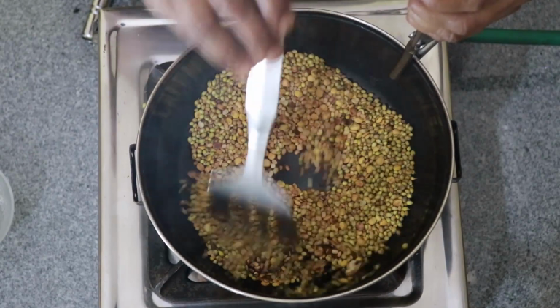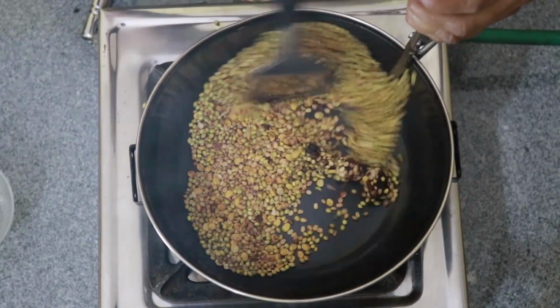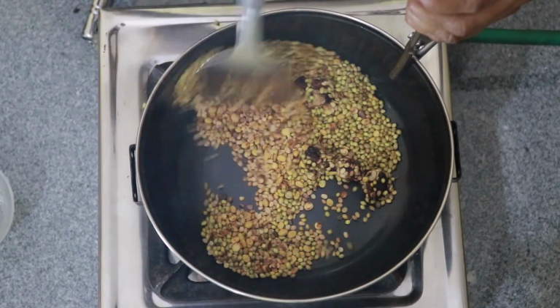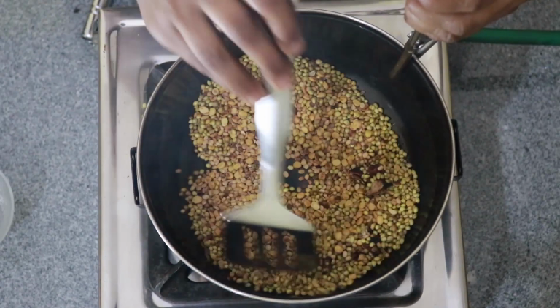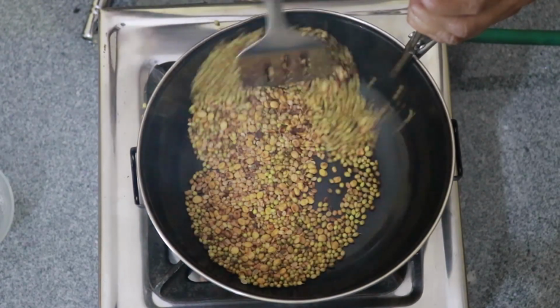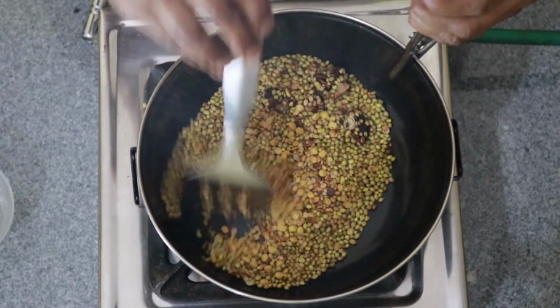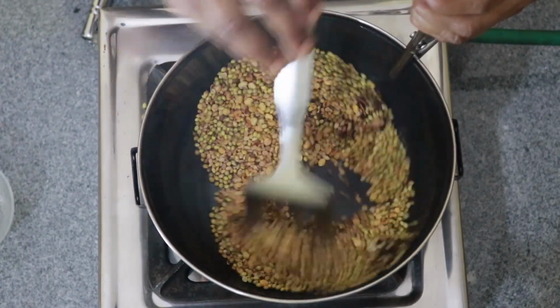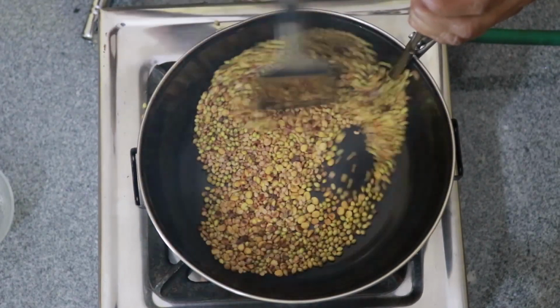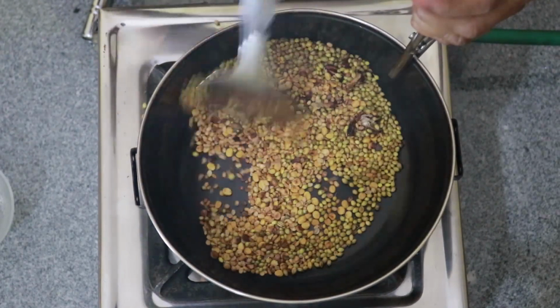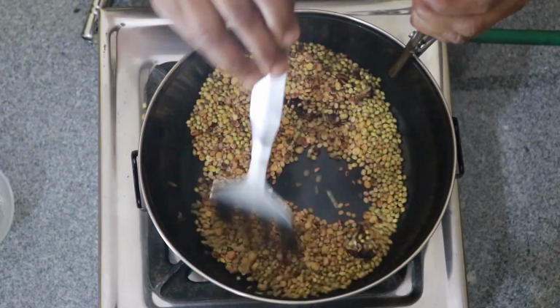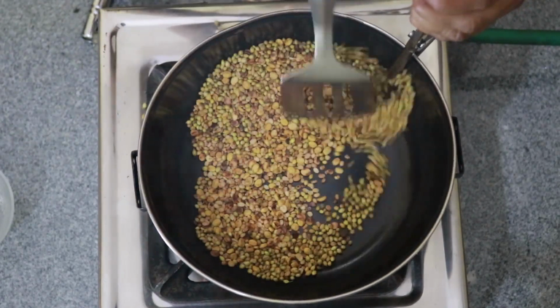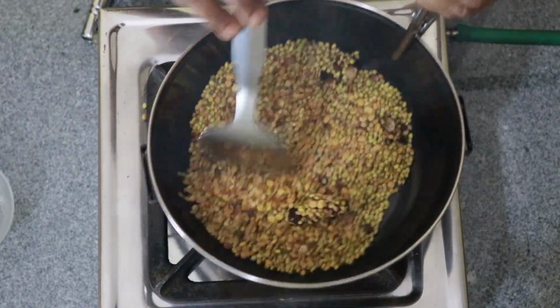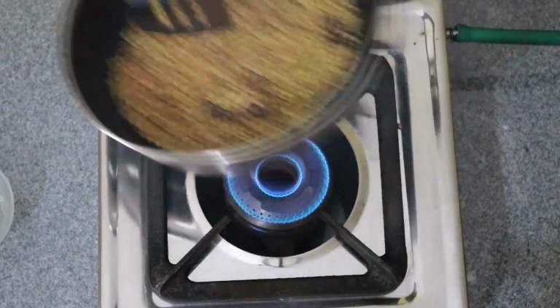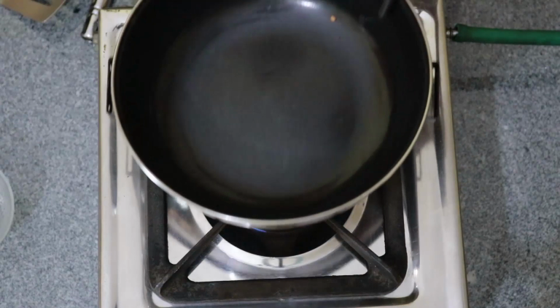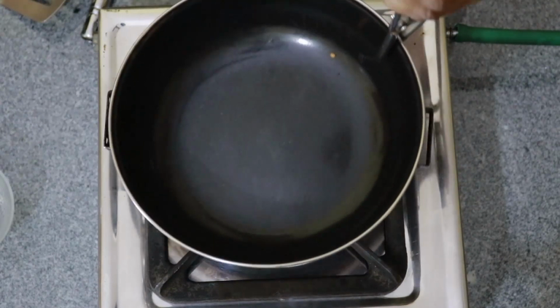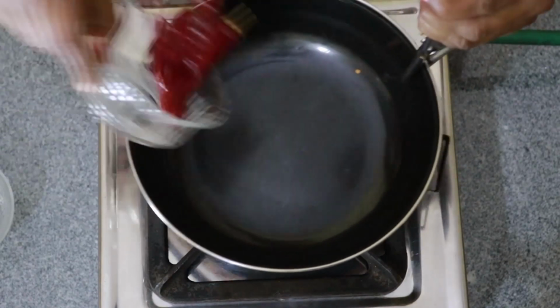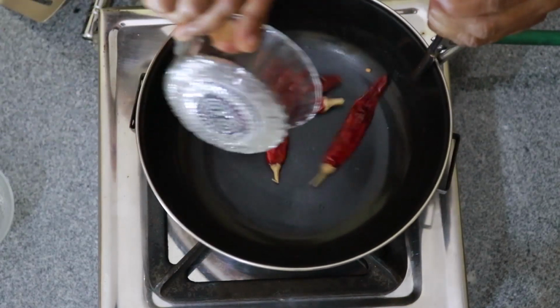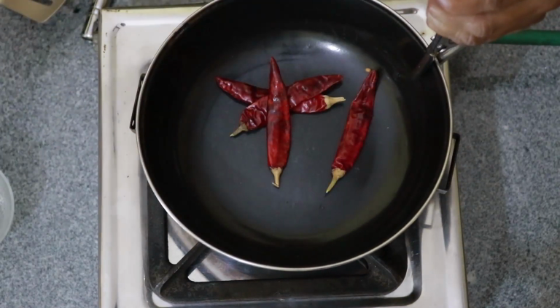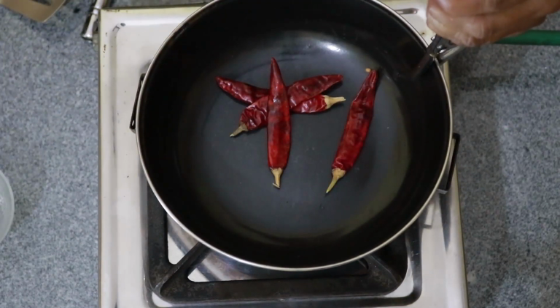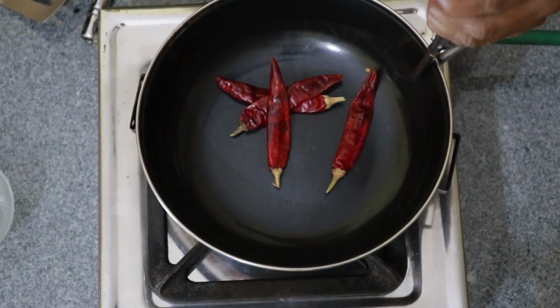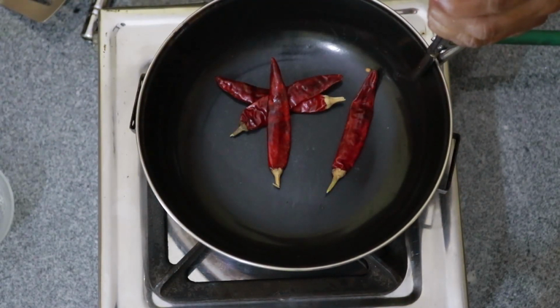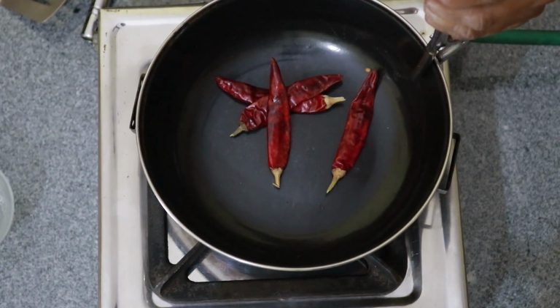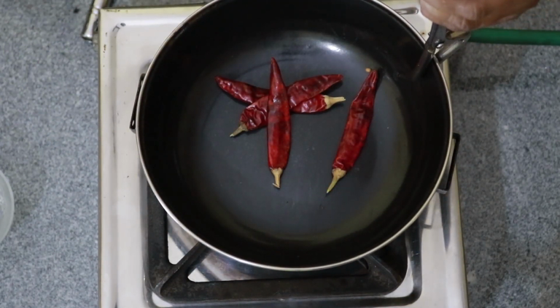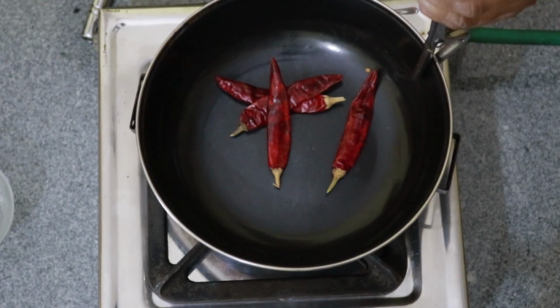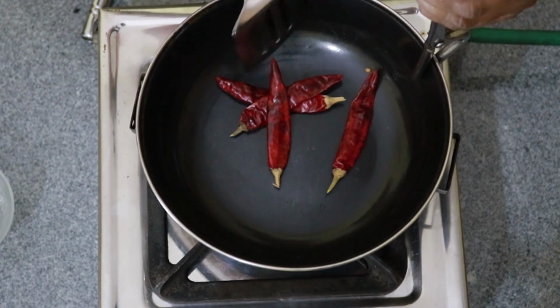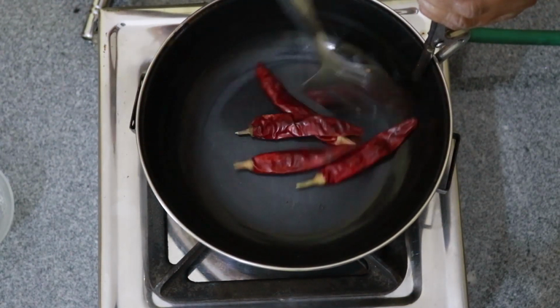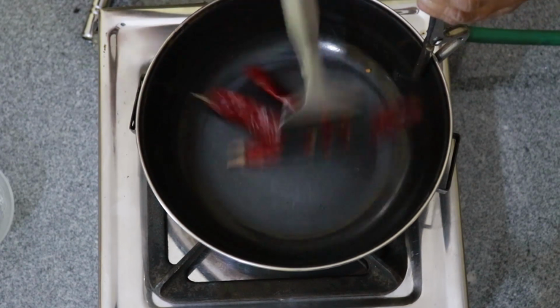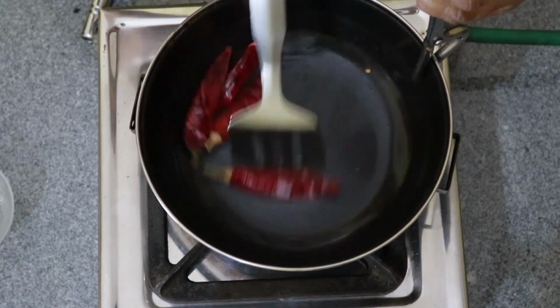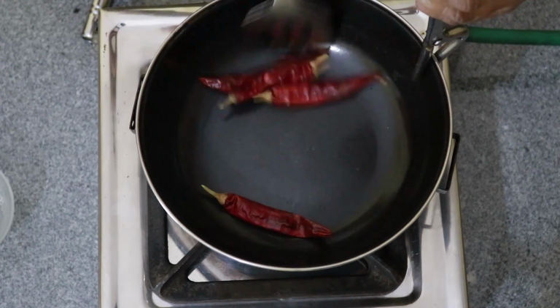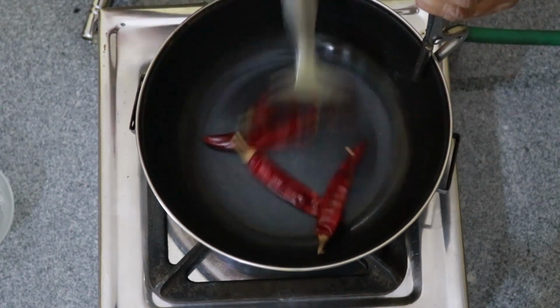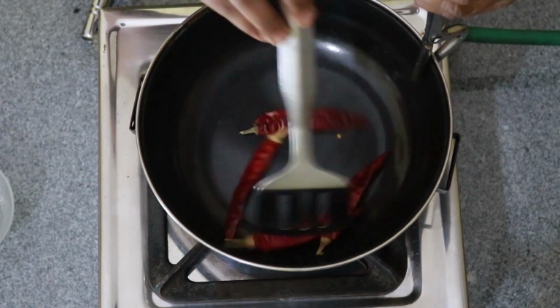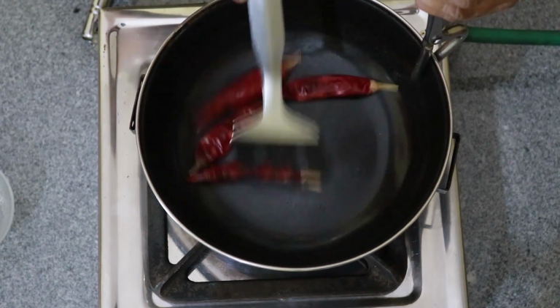Pay attention to the fish. Let's make sure the fish is cooked. This is seasoned with fish and pepper.